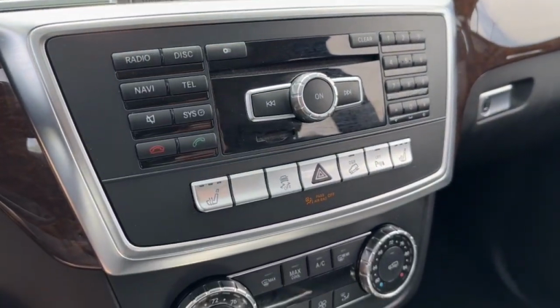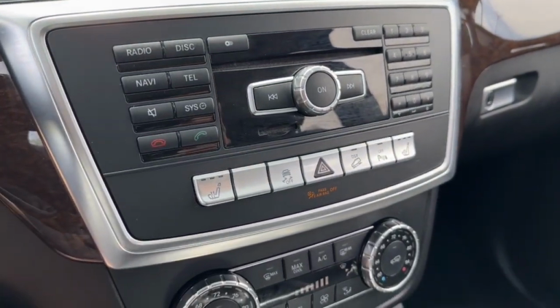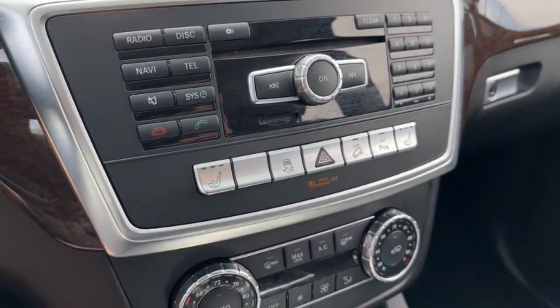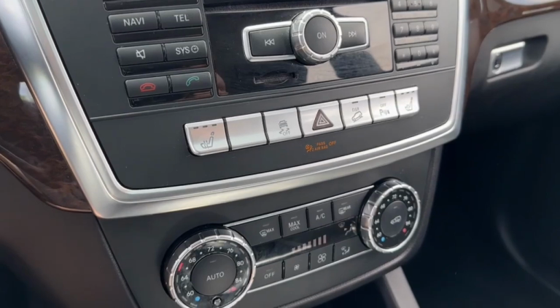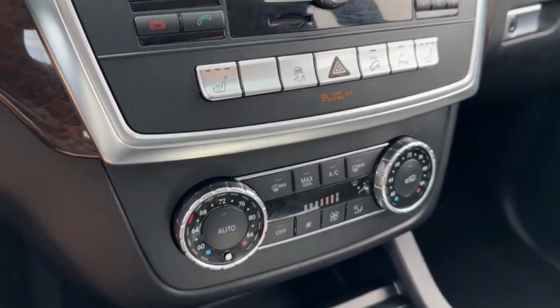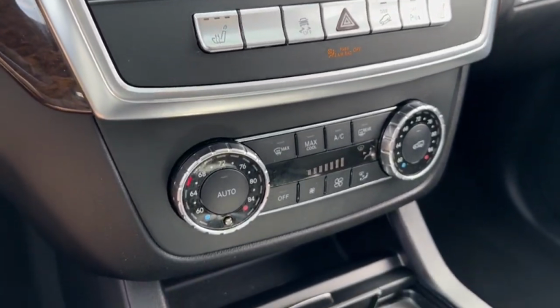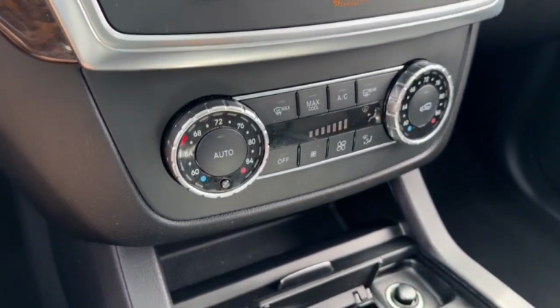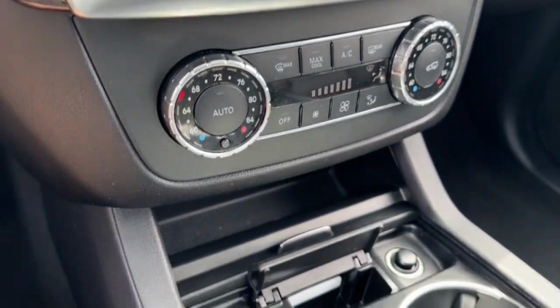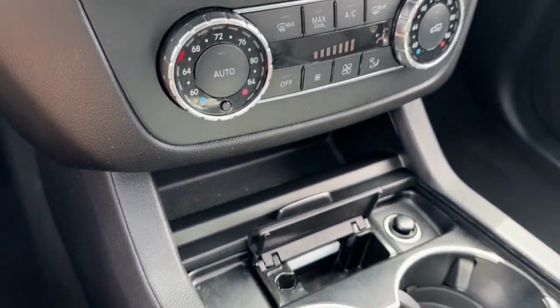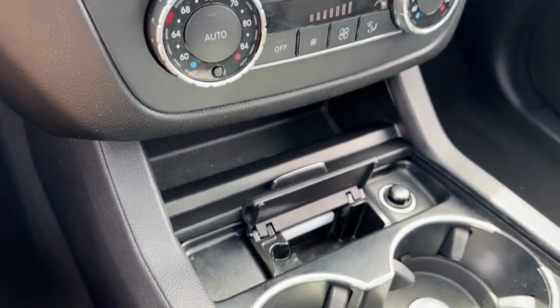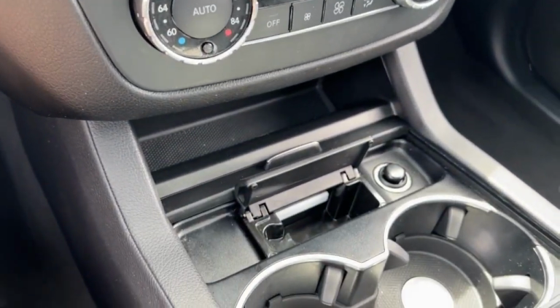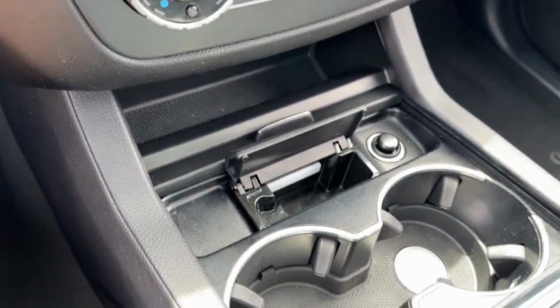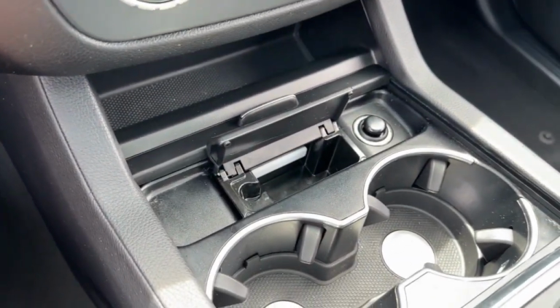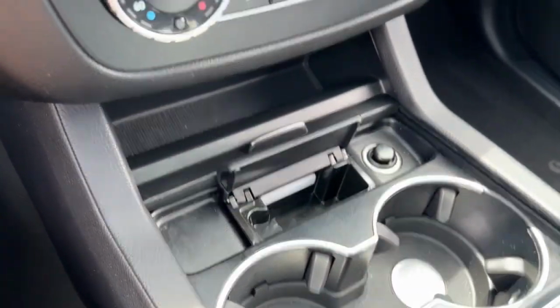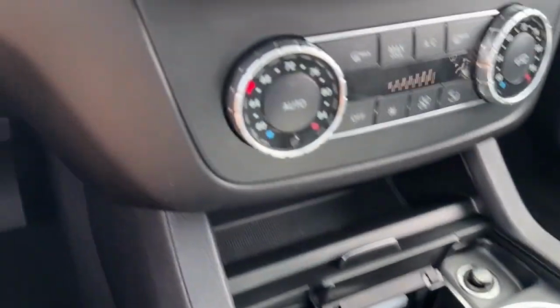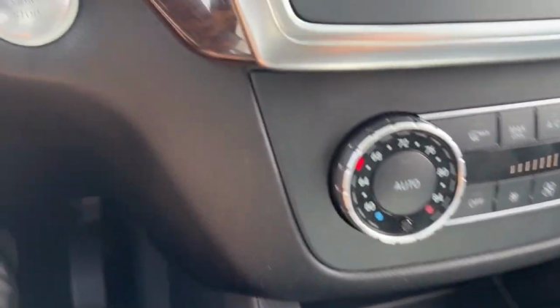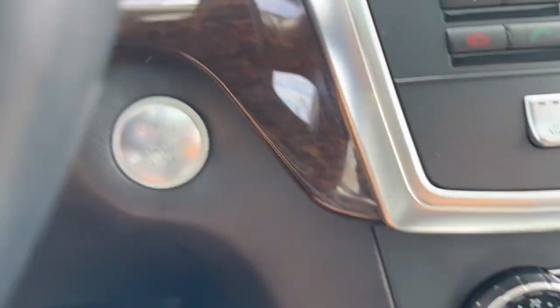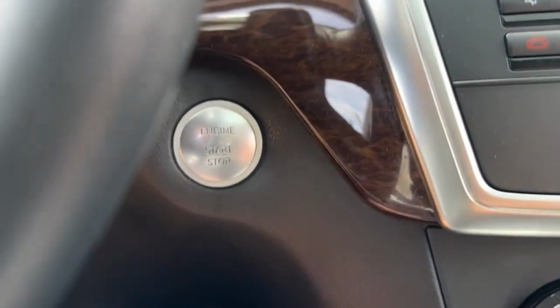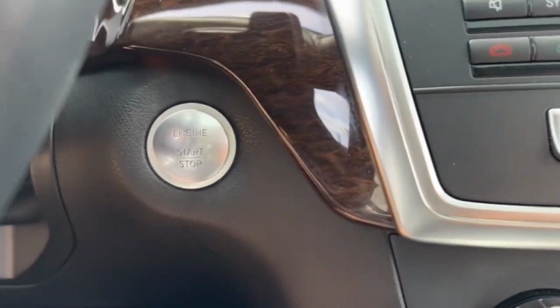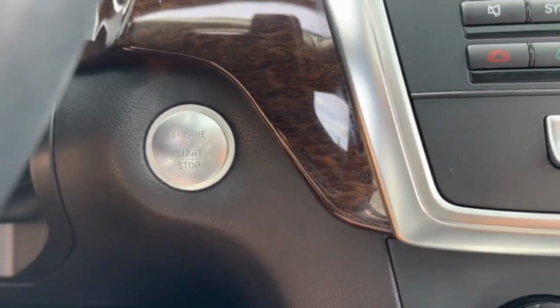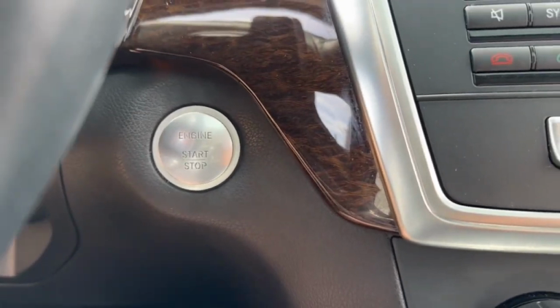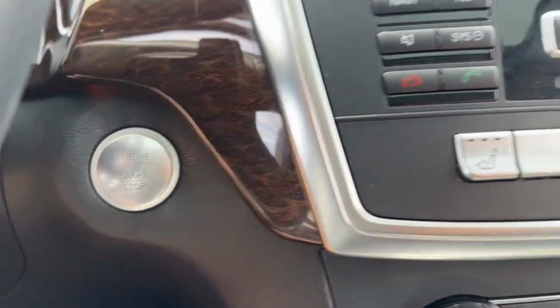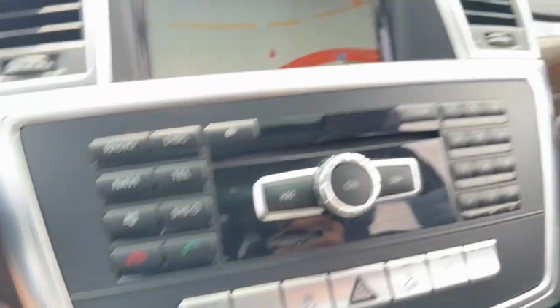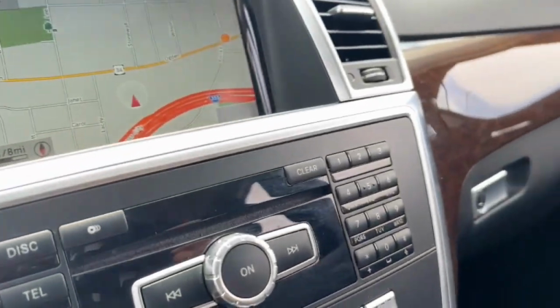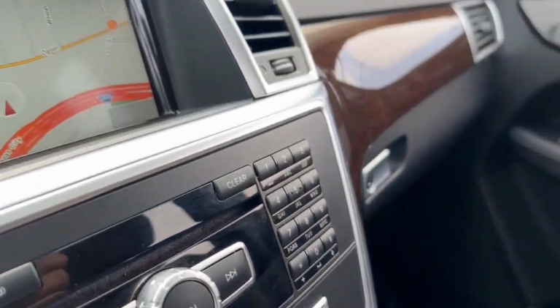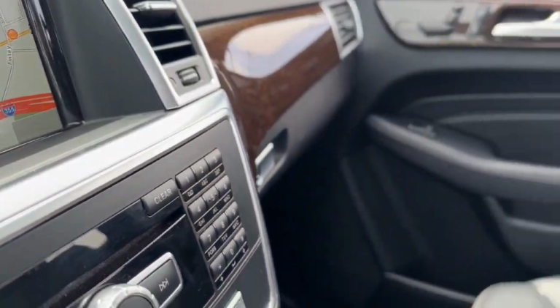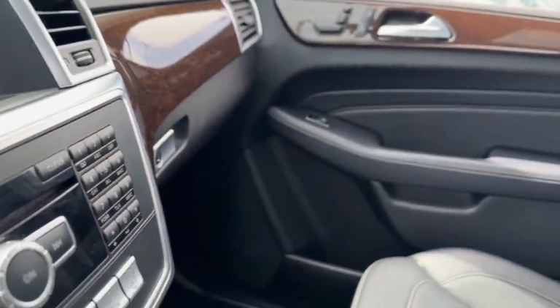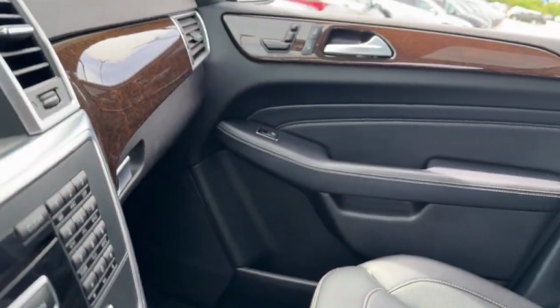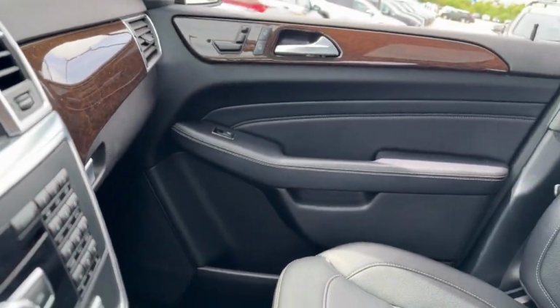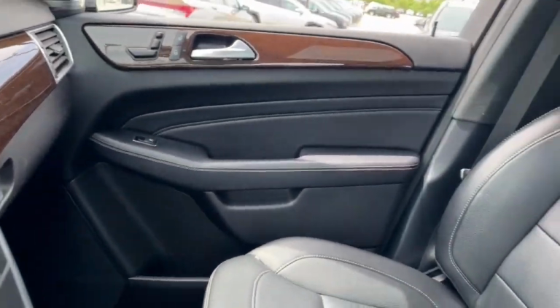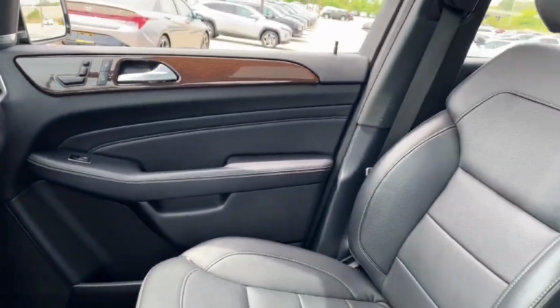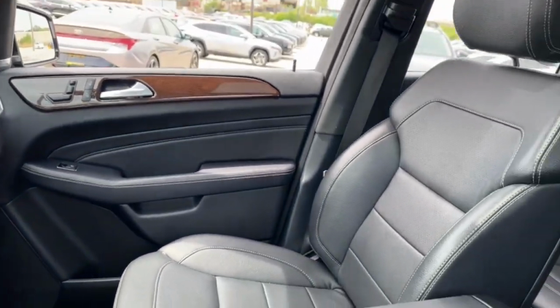Feel relaxed and confident in this luxurious M-Class. Treat yourself to a test drive today. Our staff will toss you the keys and give you an outstanding customer experience.